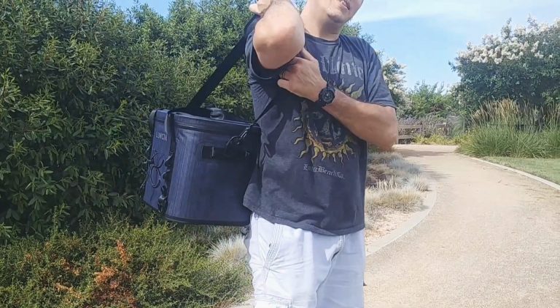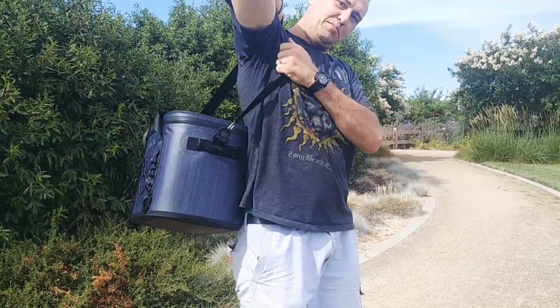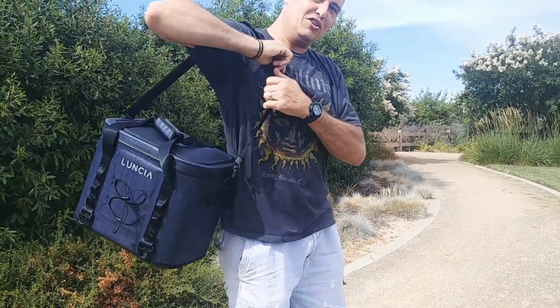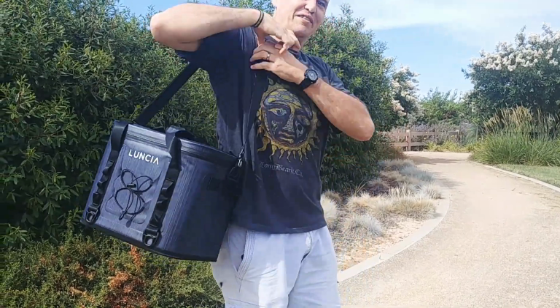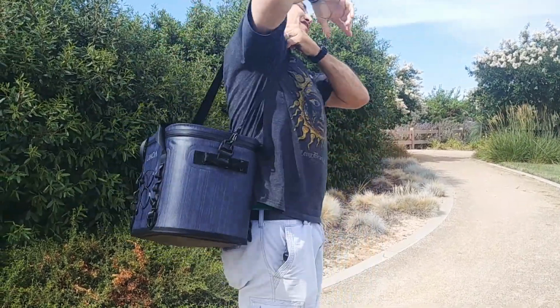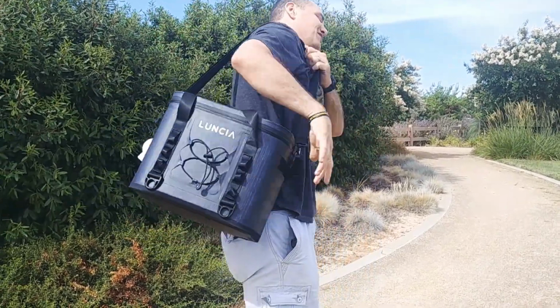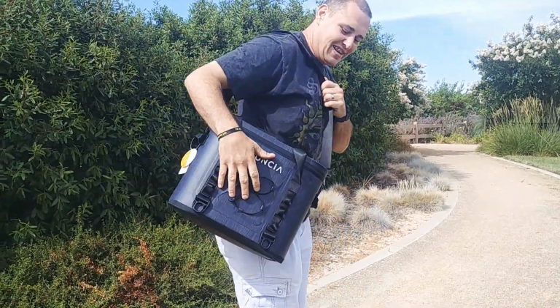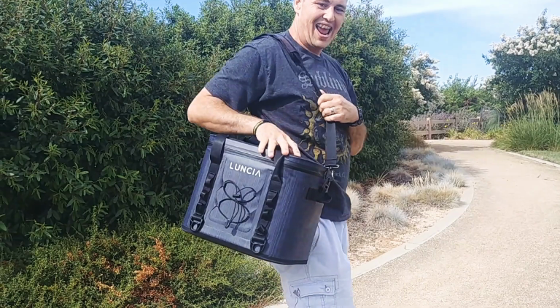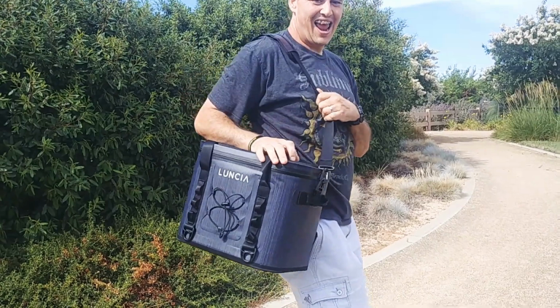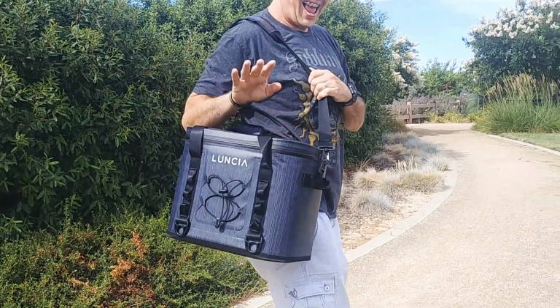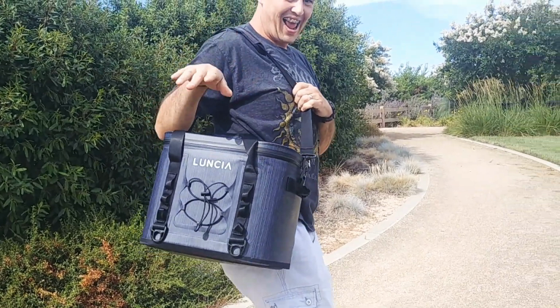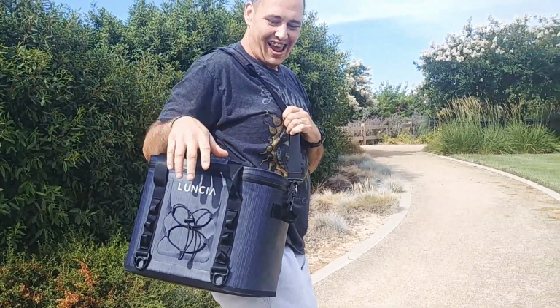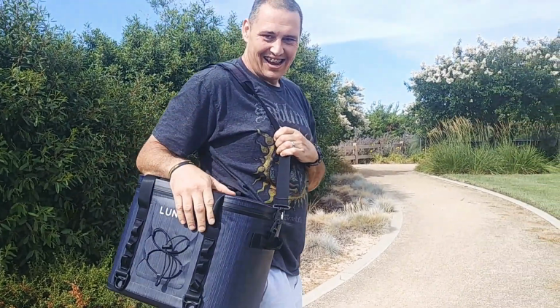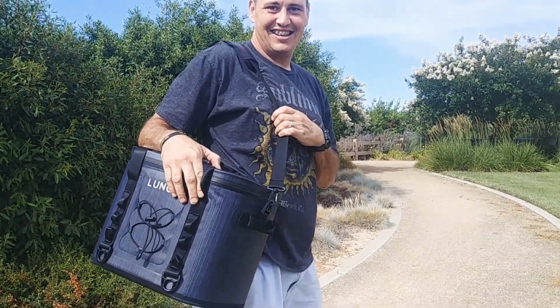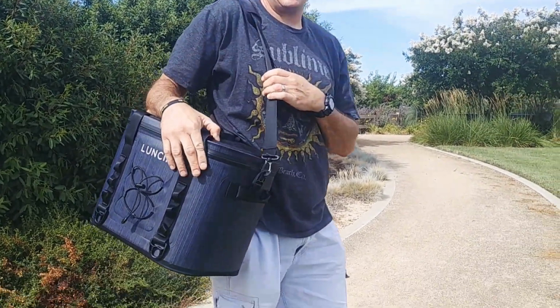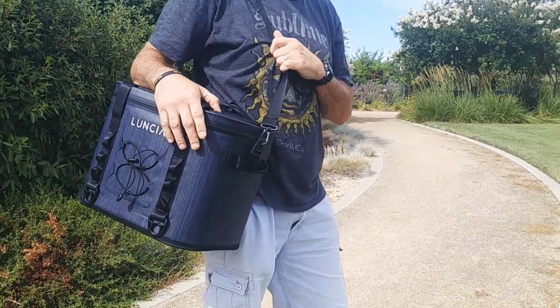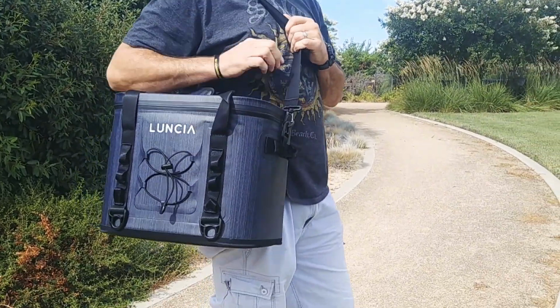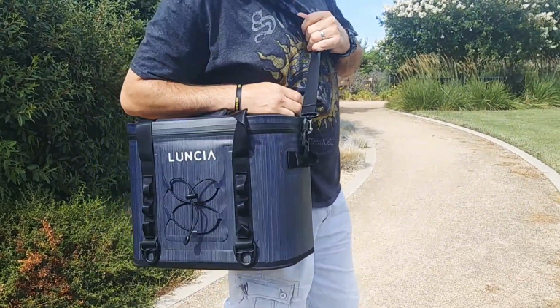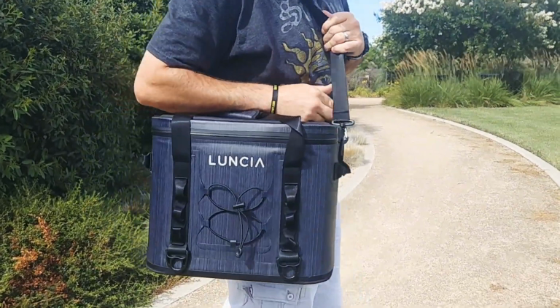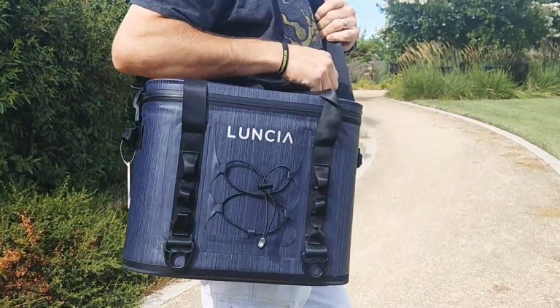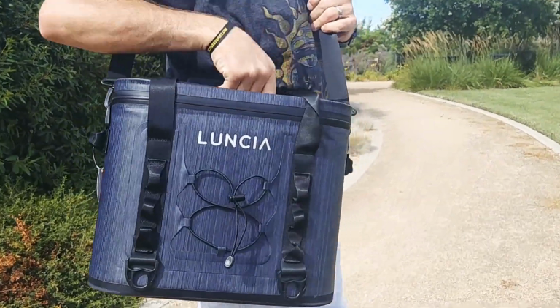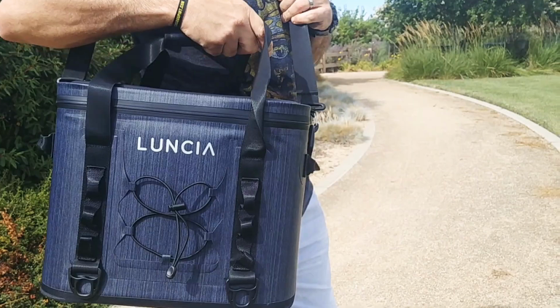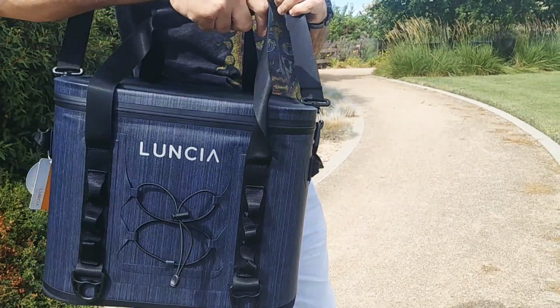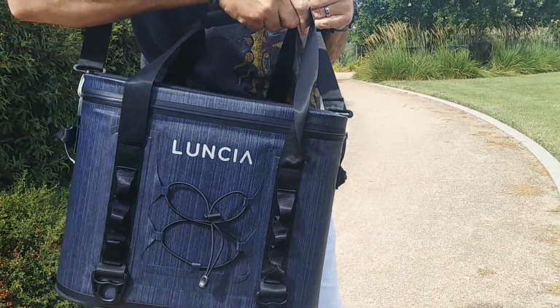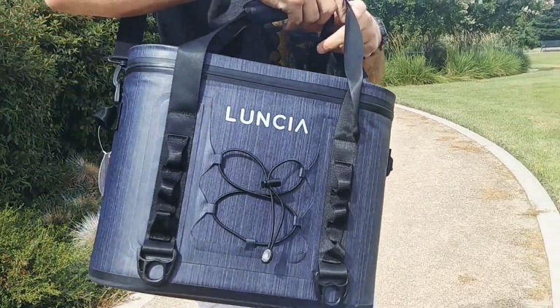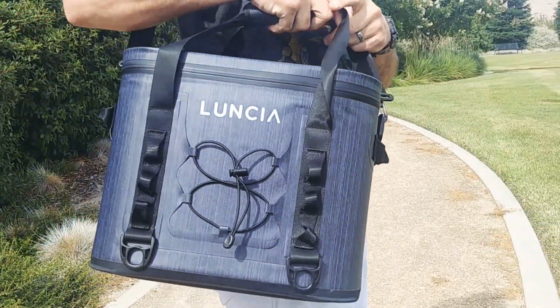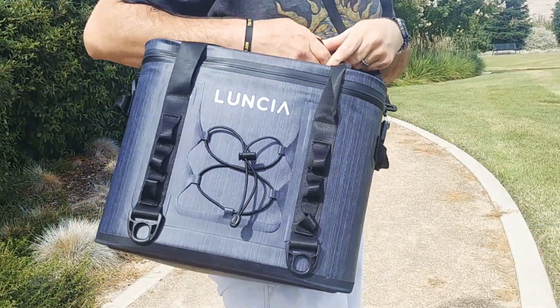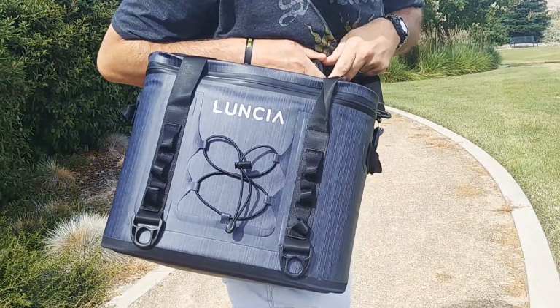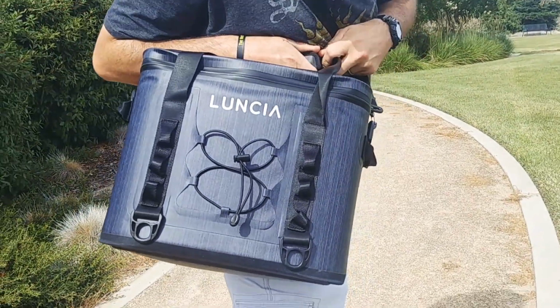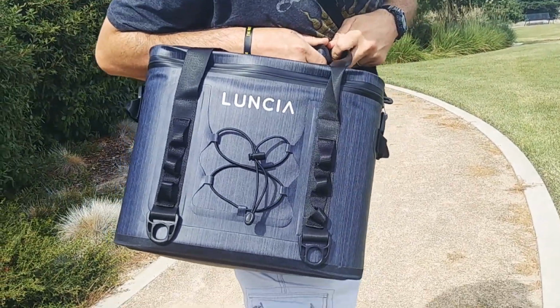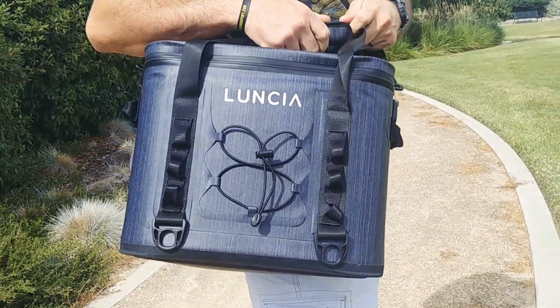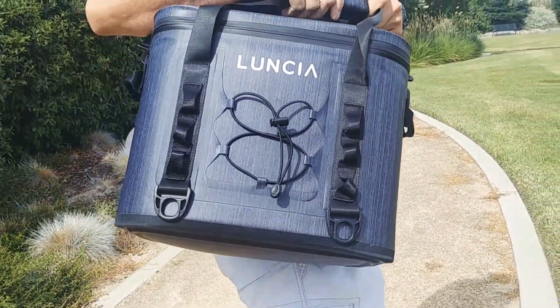And I'm modeling it for everyone. Let's open it up. What's it called again? Luncia. Luncia.